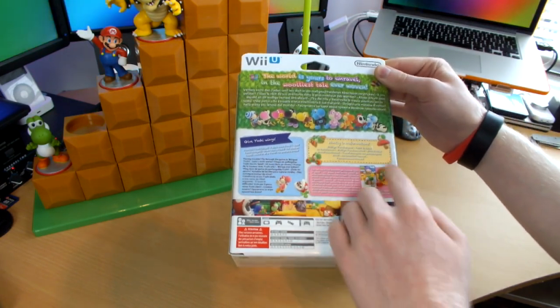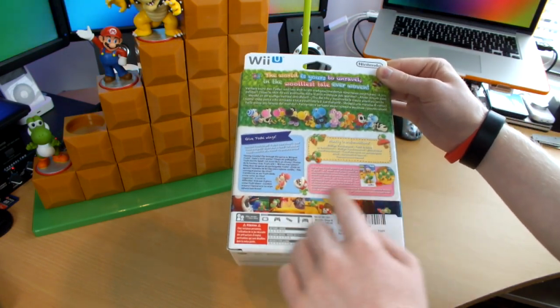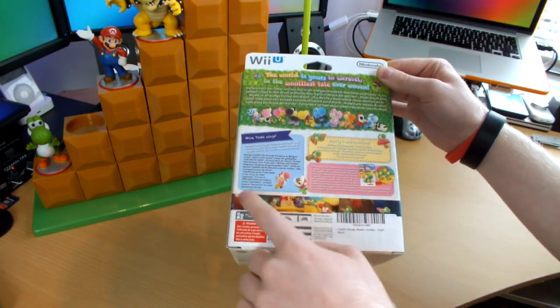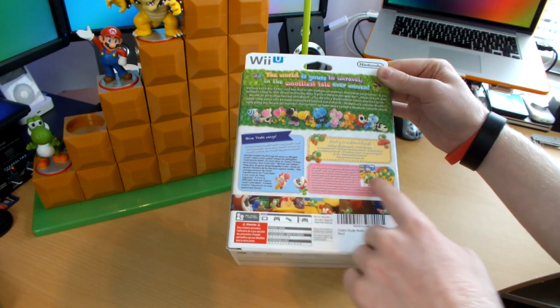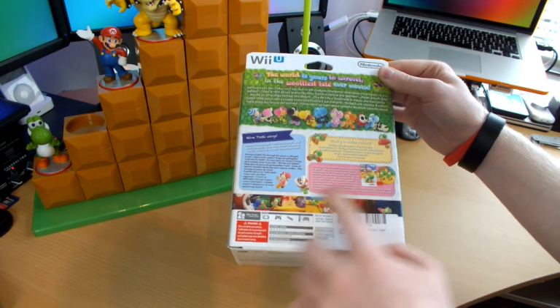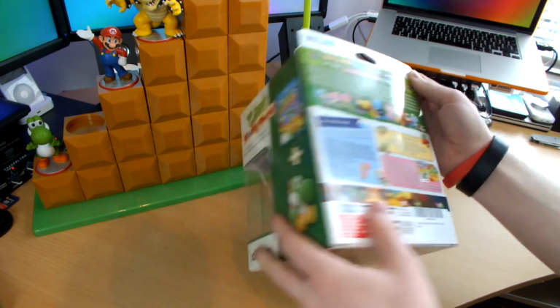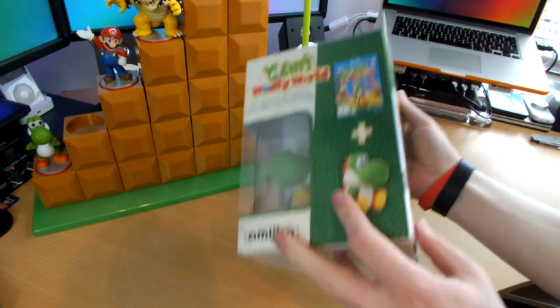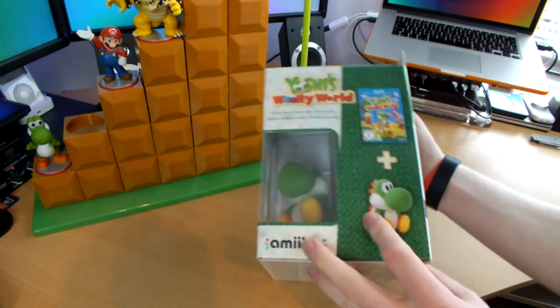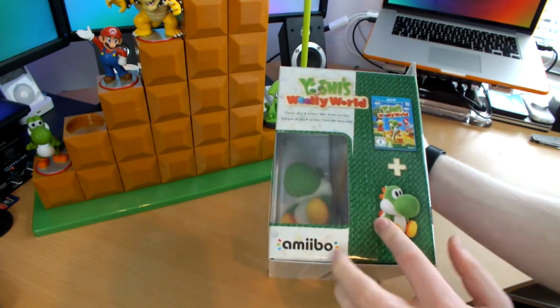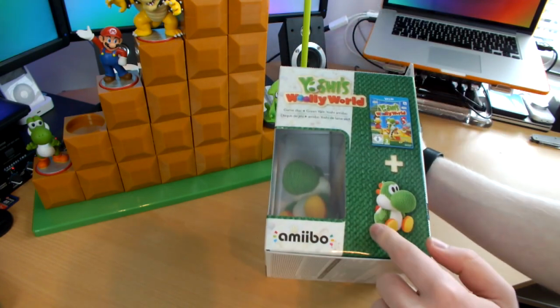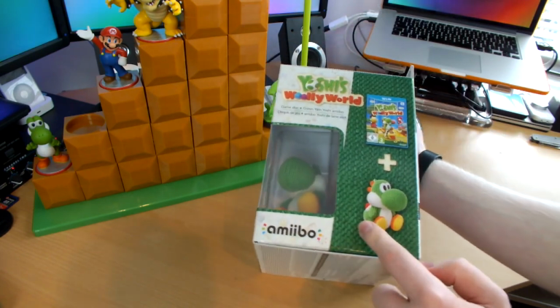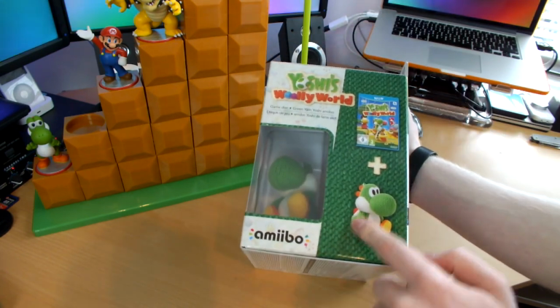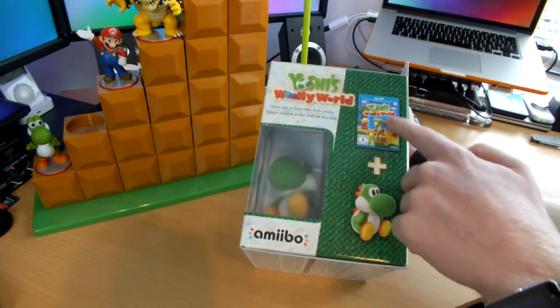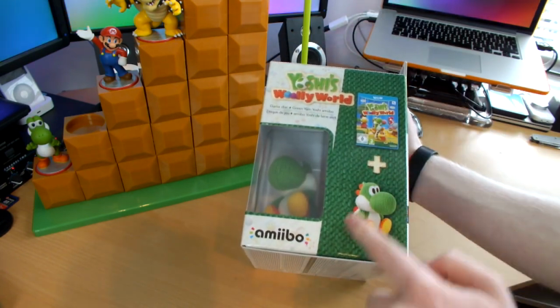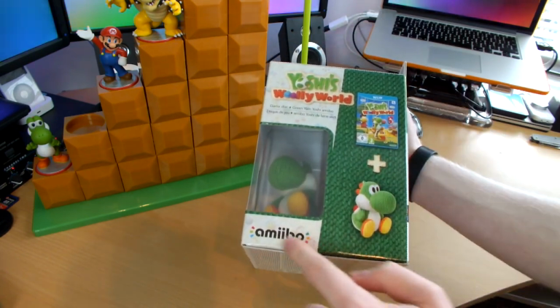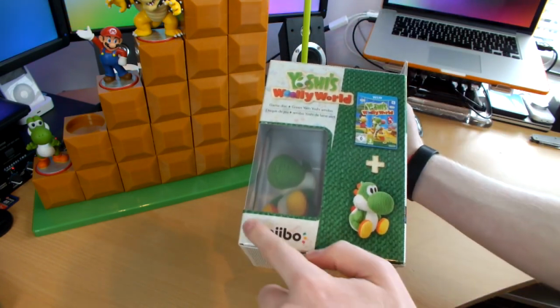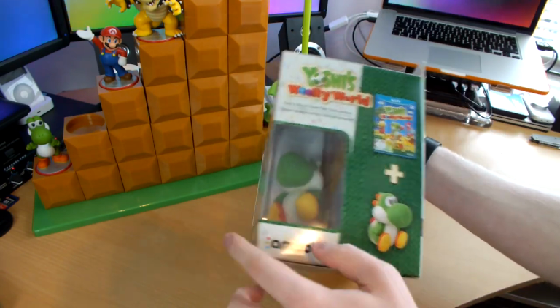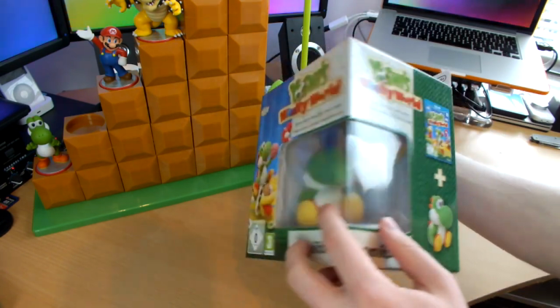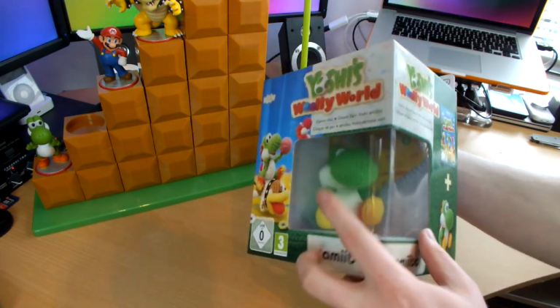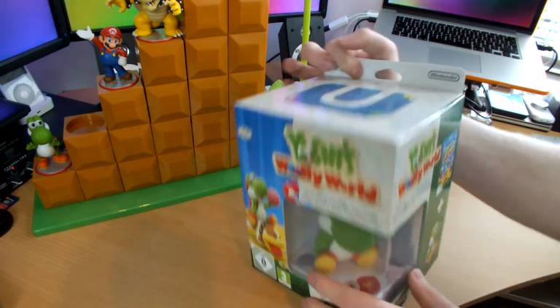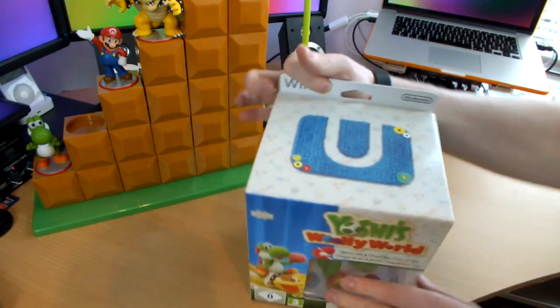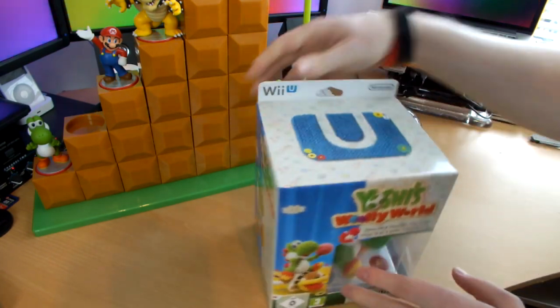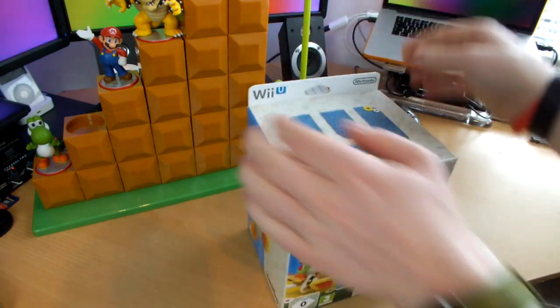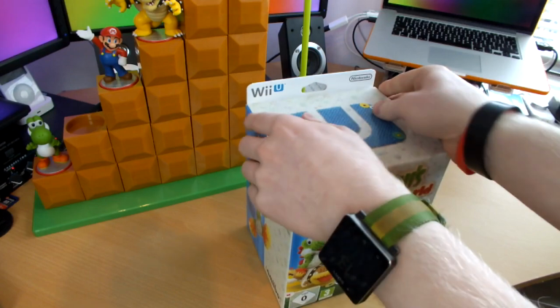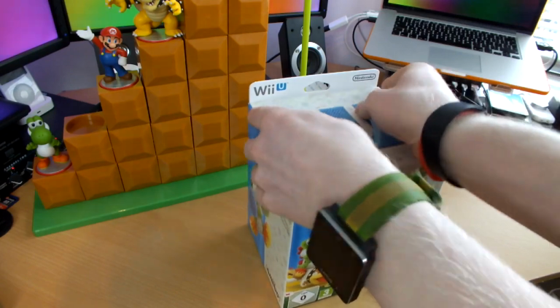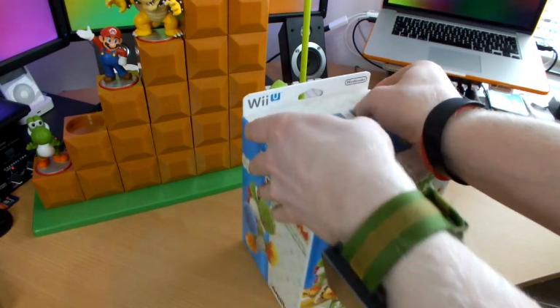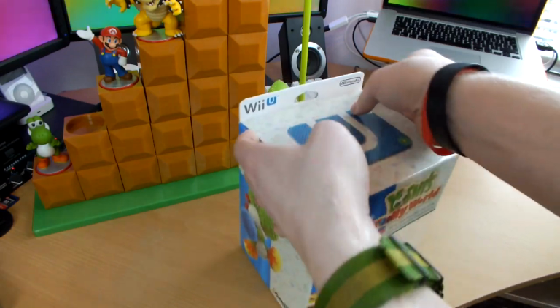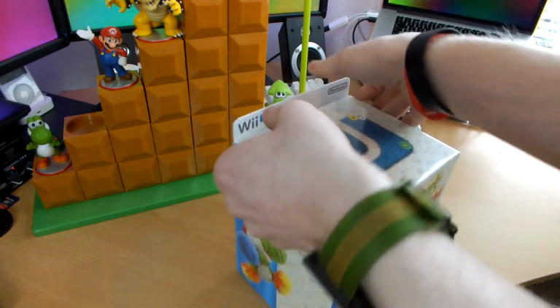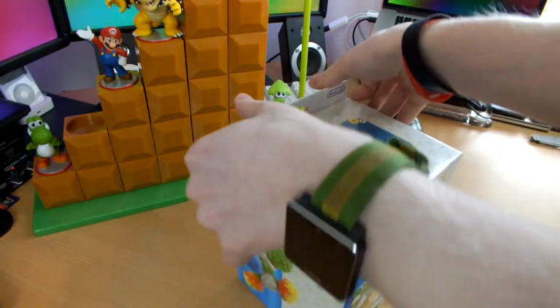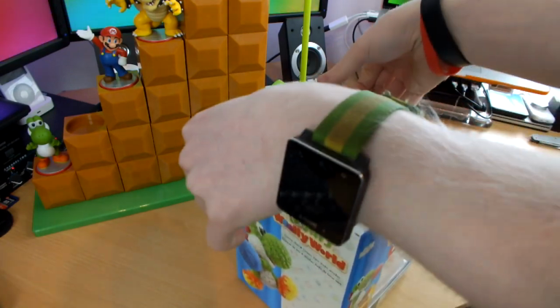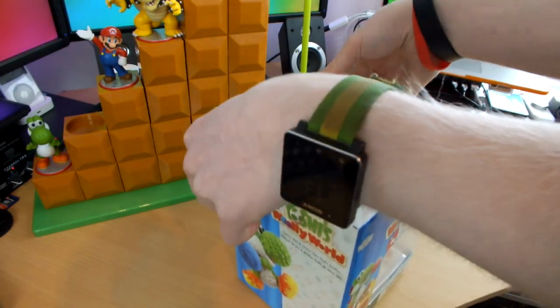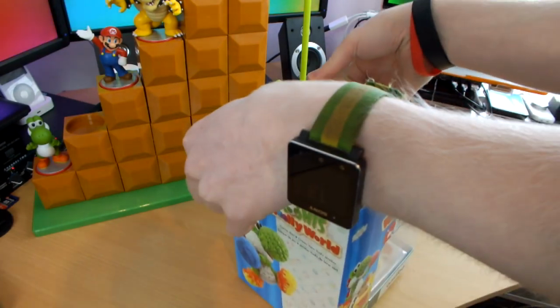Yoshi this, Yoshi that, Amiibo. There he is on the side — it shows you that you get the game and the Amiibo. Let's open it up, I am dying to open it.